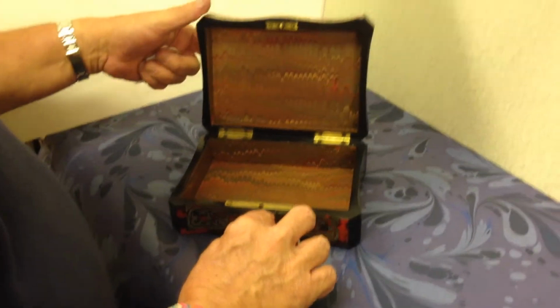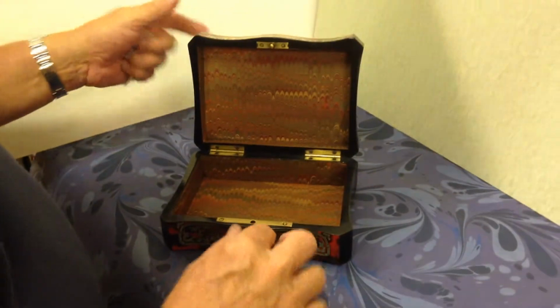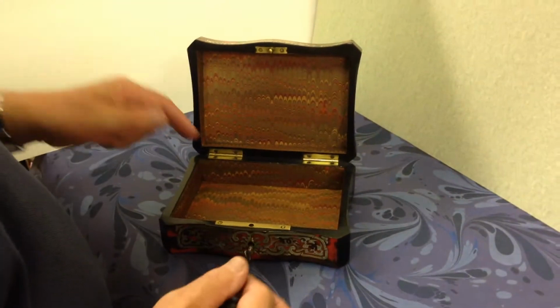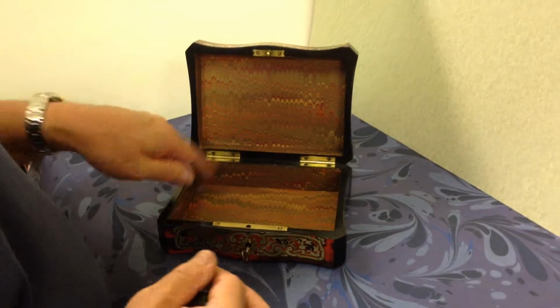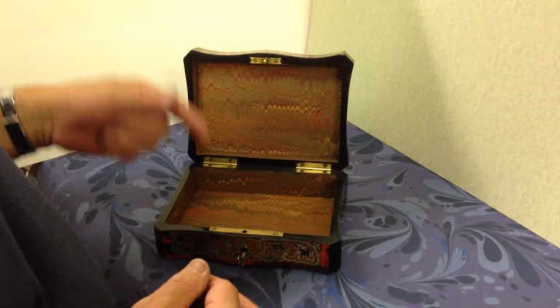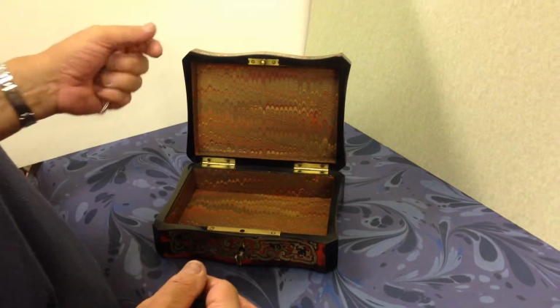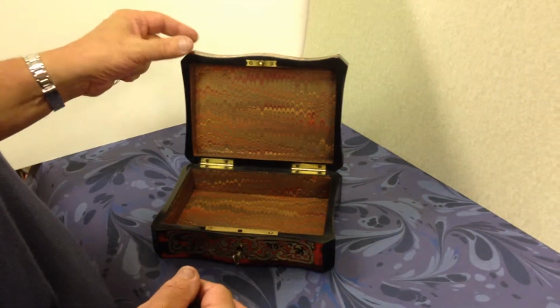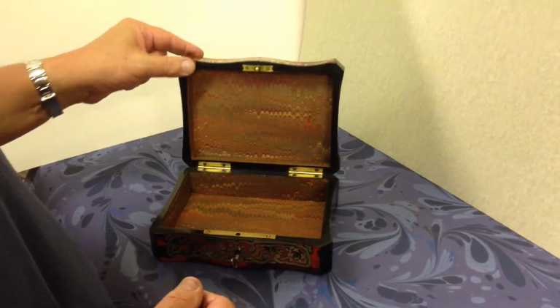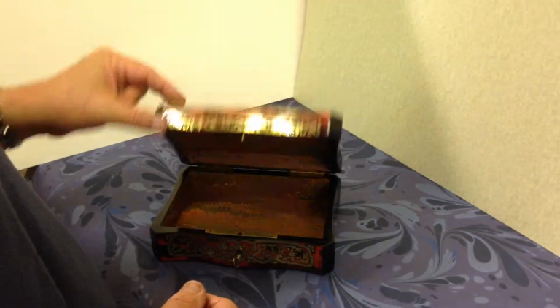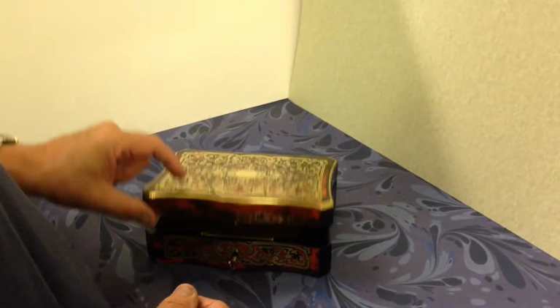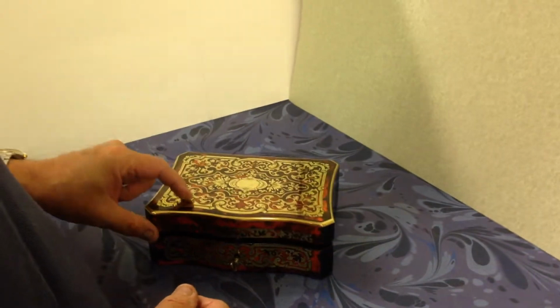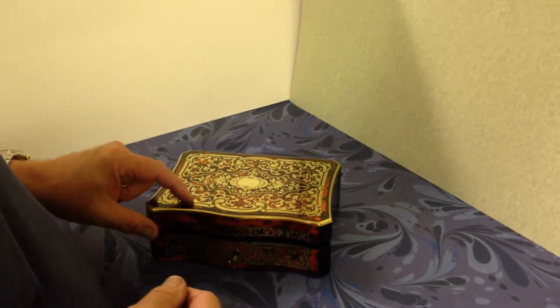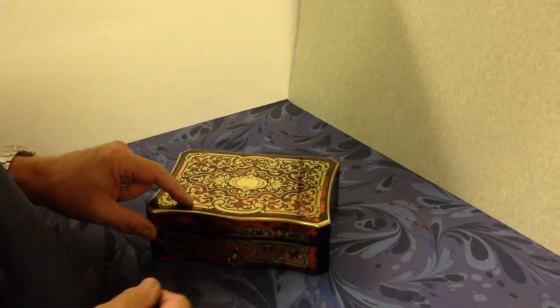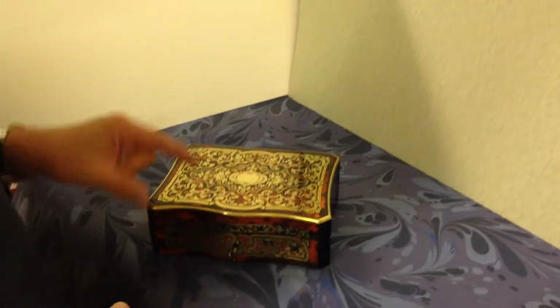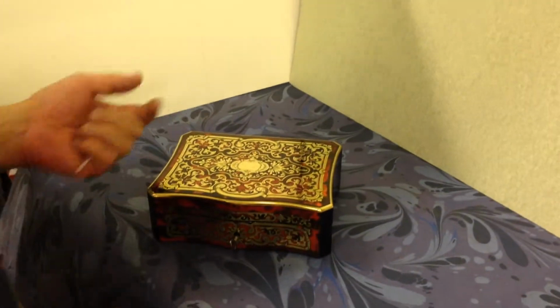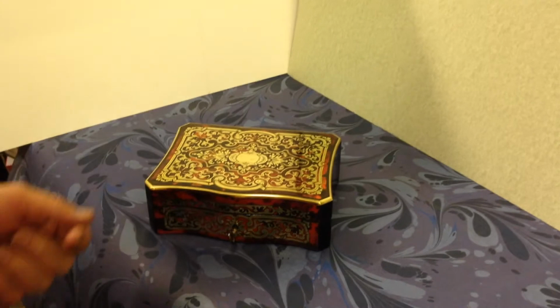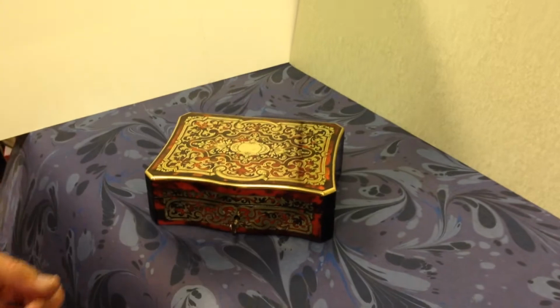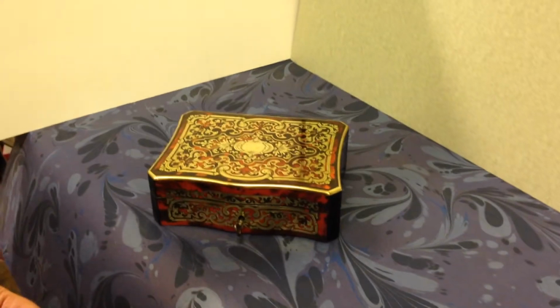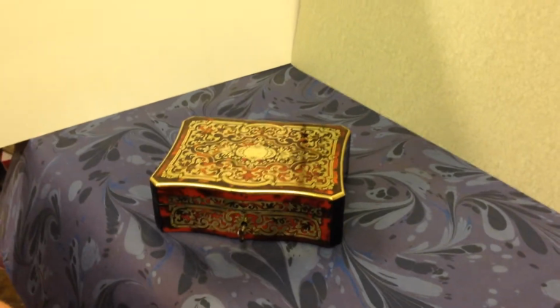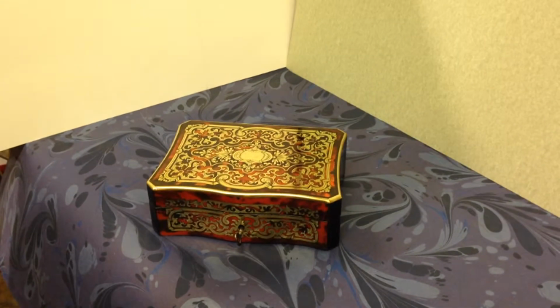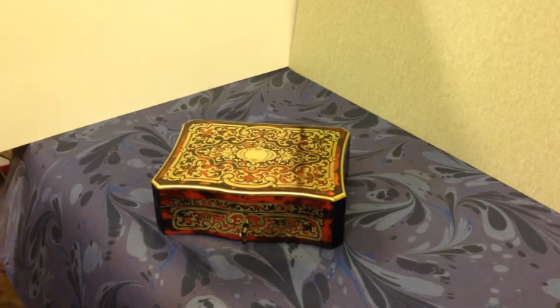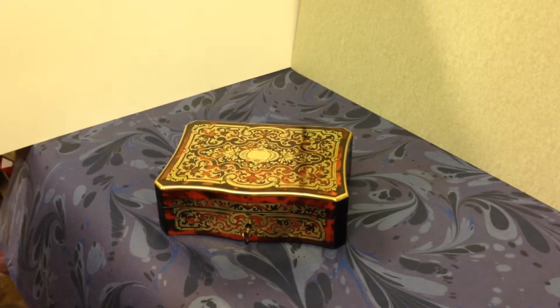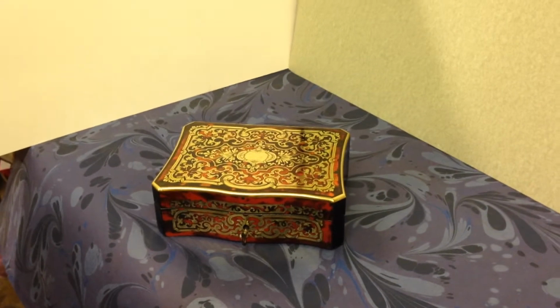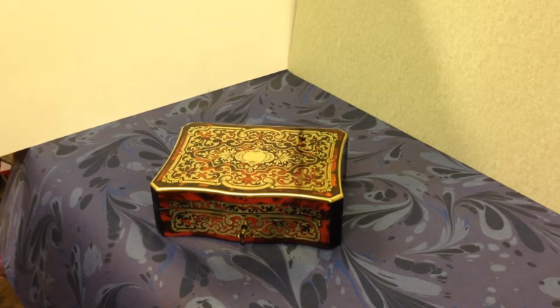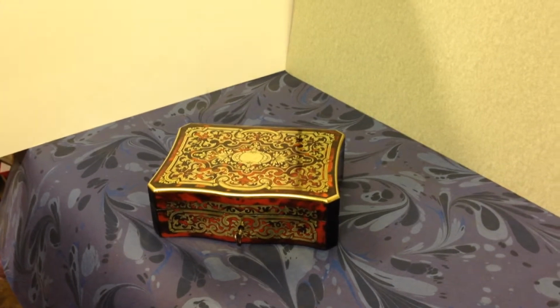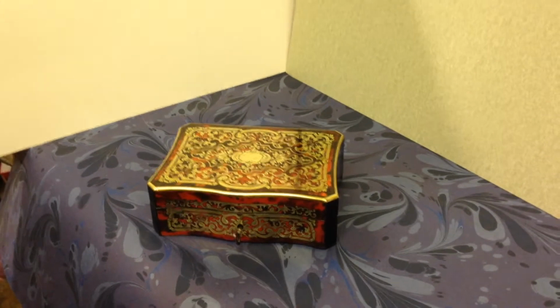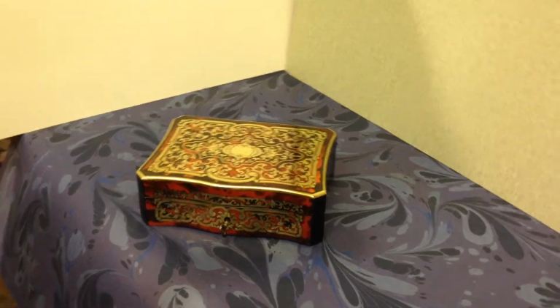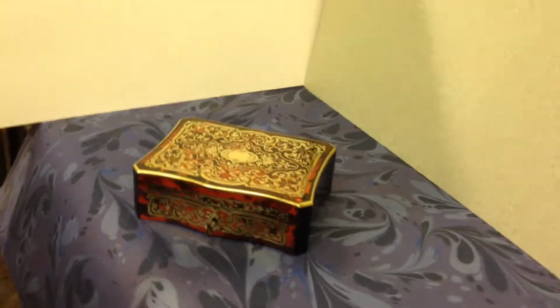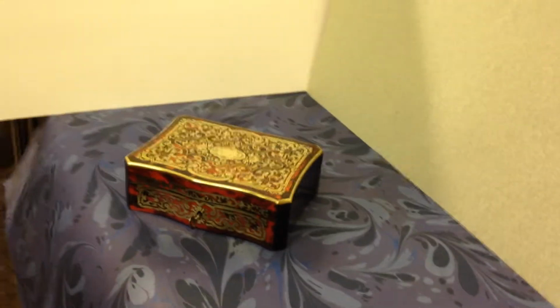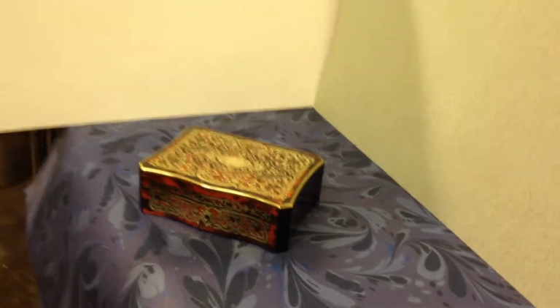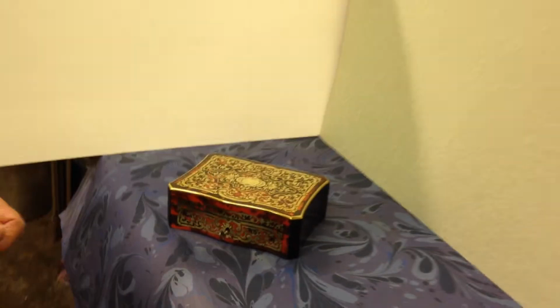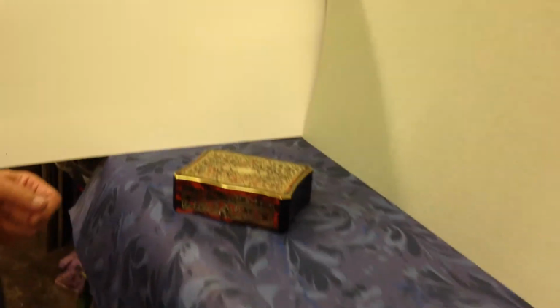When you open it up, it's been relined inside. The box dates to about 1870 — a nice example of a piece of ball.